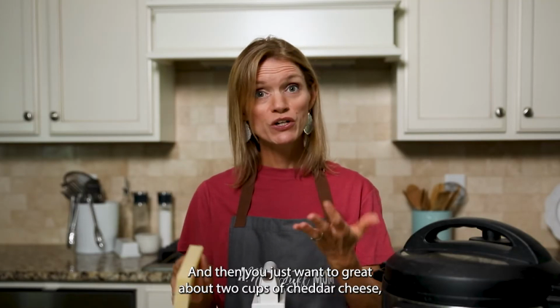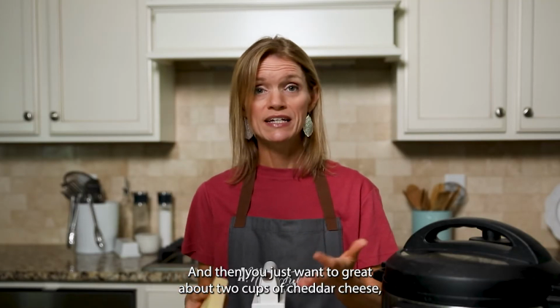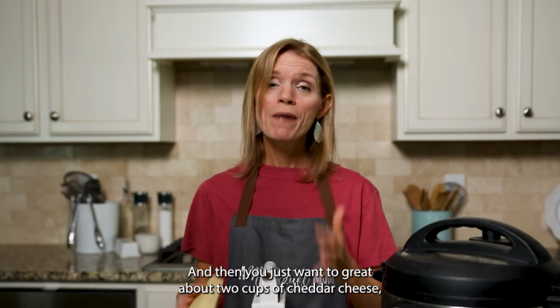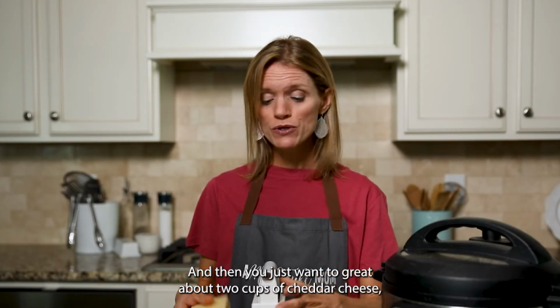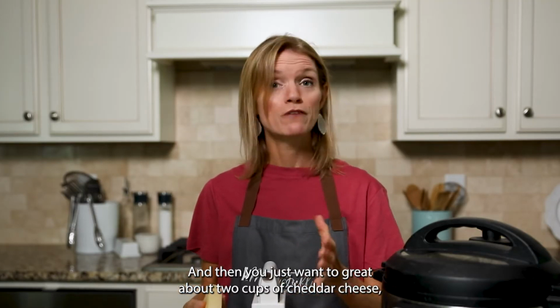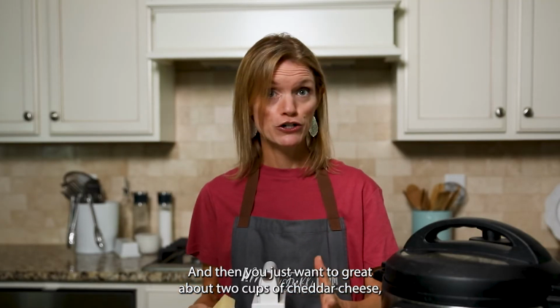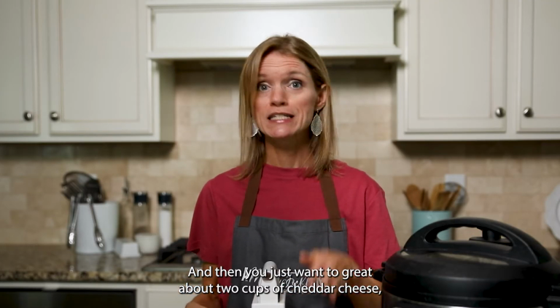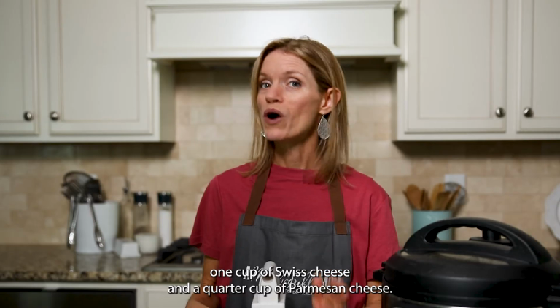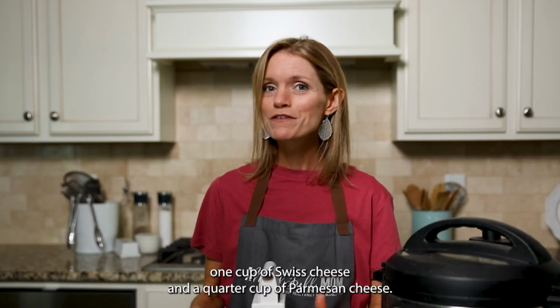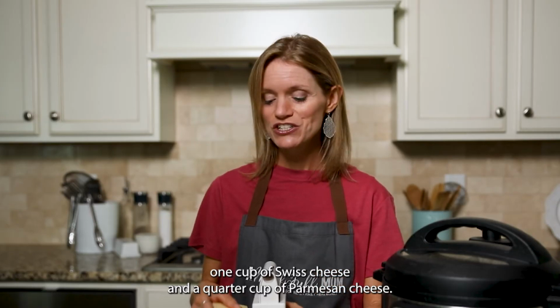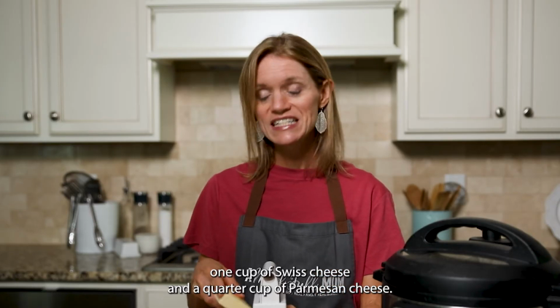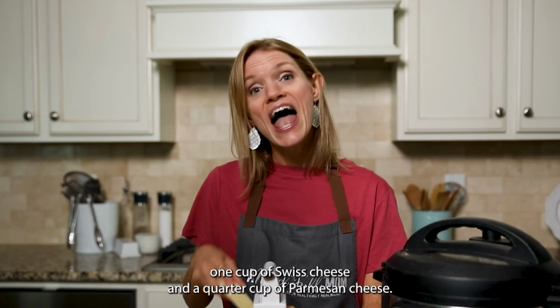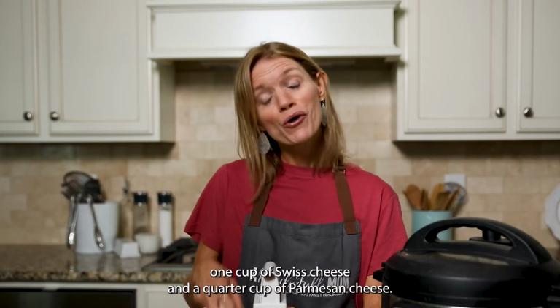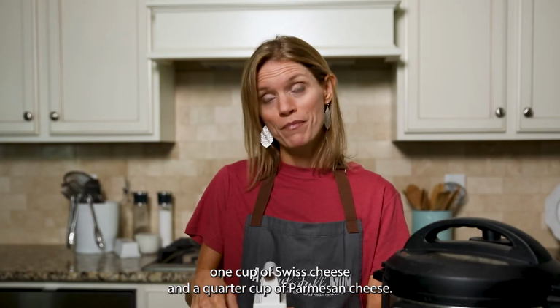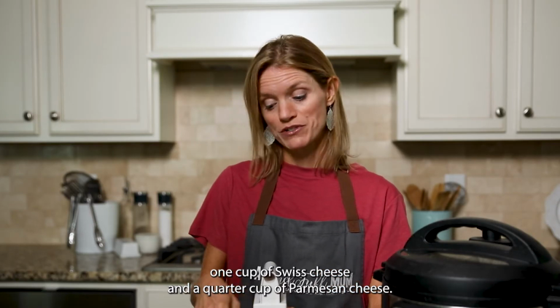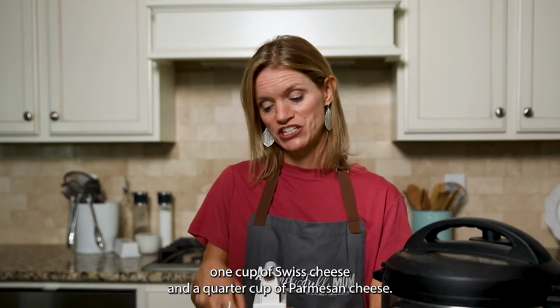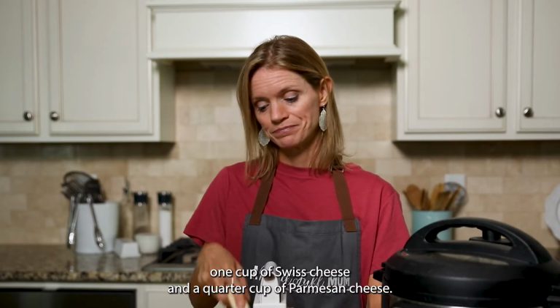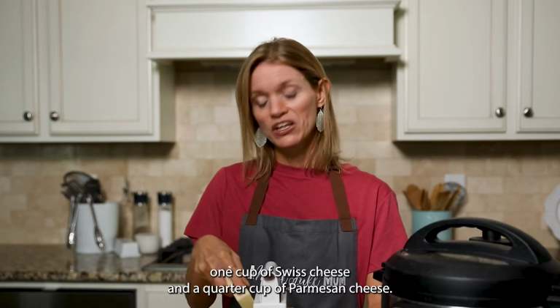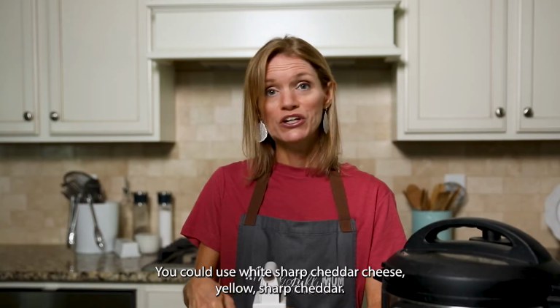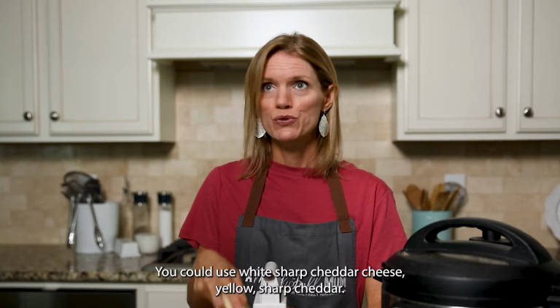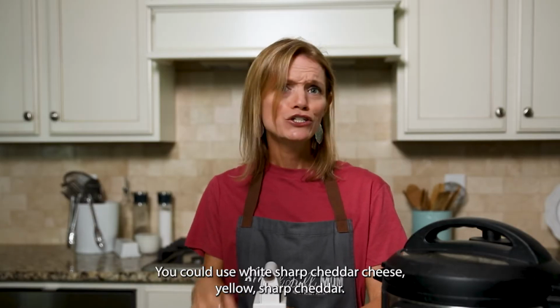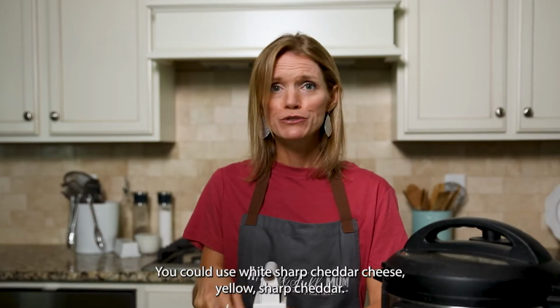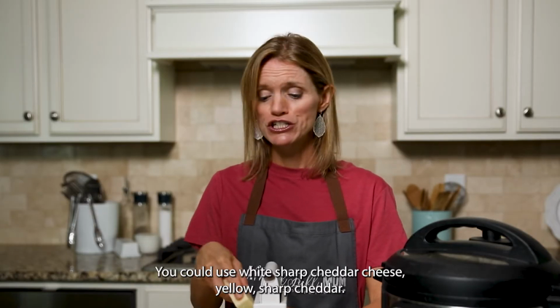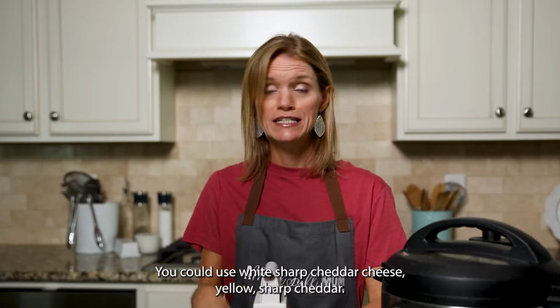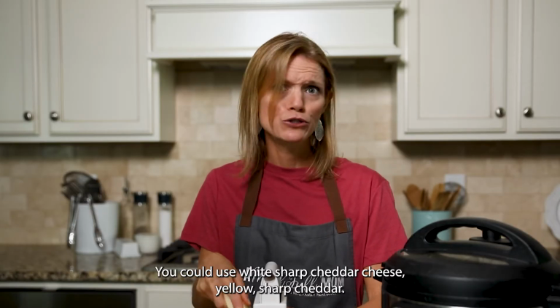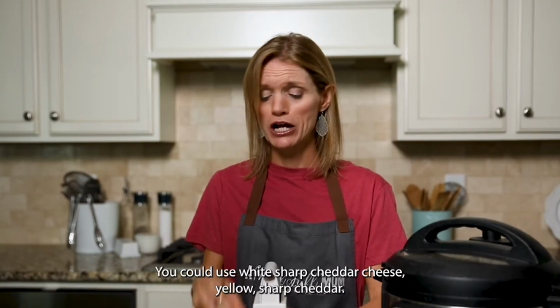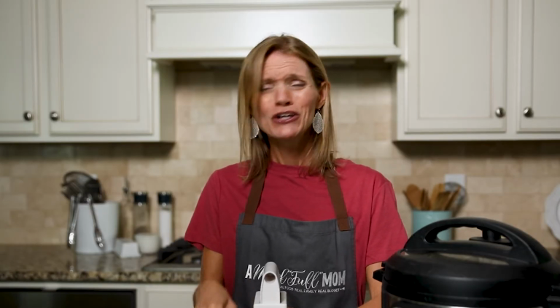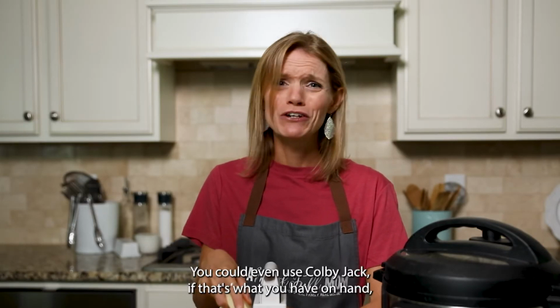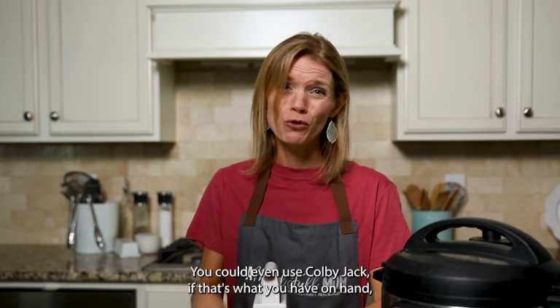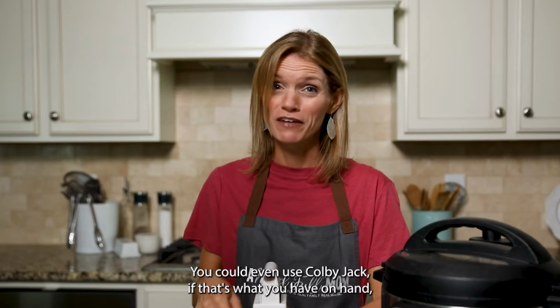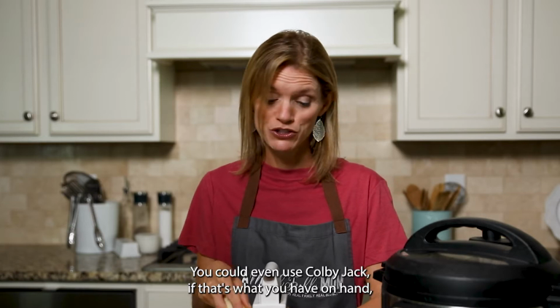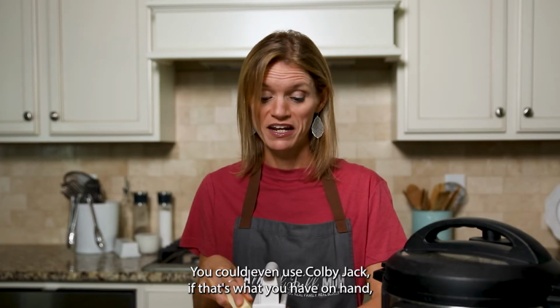You just want to grate about two cups of cheddar cheese, one cup of Swiss cheese, and a quarter cup of Parmesan cheese. You could use white sharp cheddar, yellow sharp cheddar, or even Colby Jack if that's what you have on hand.